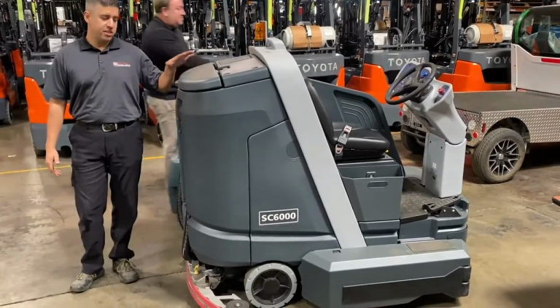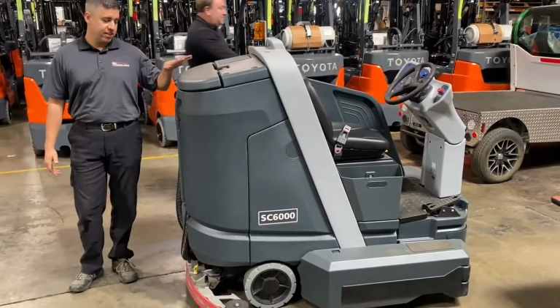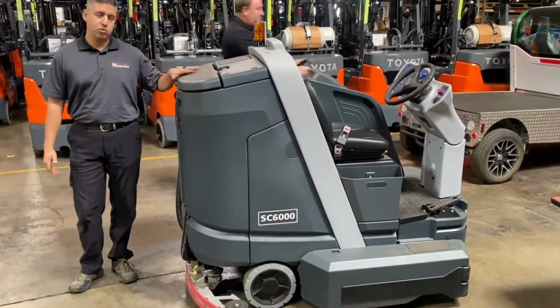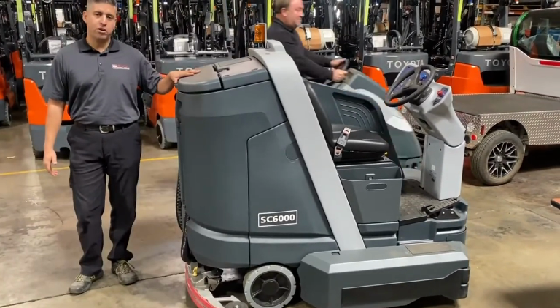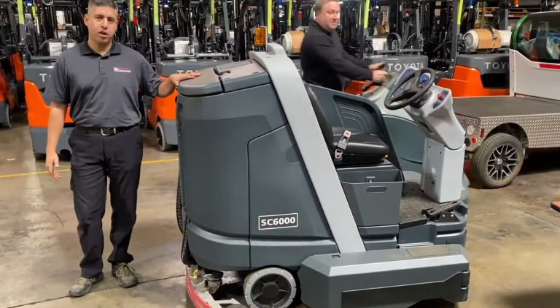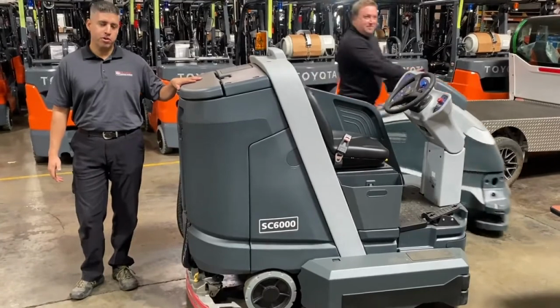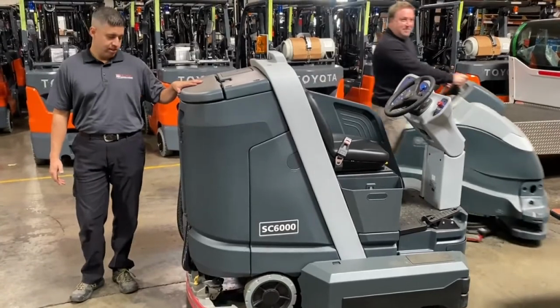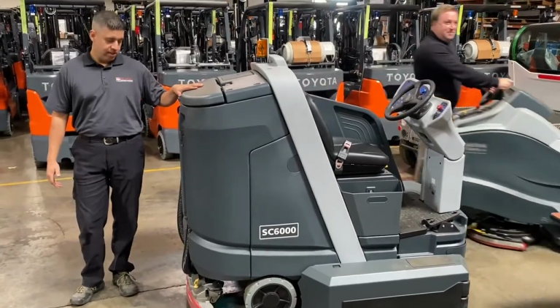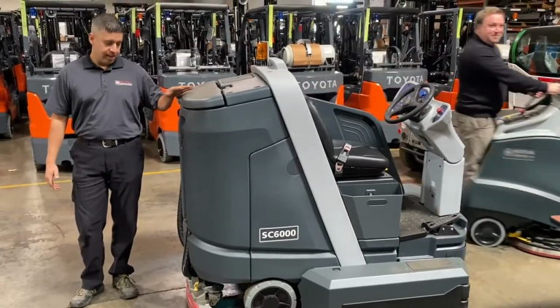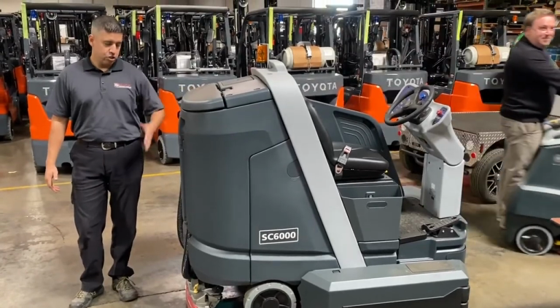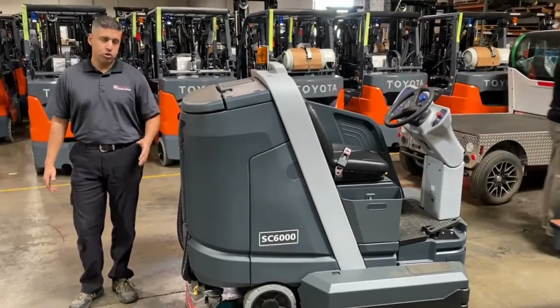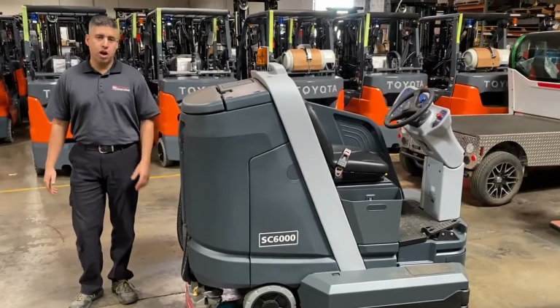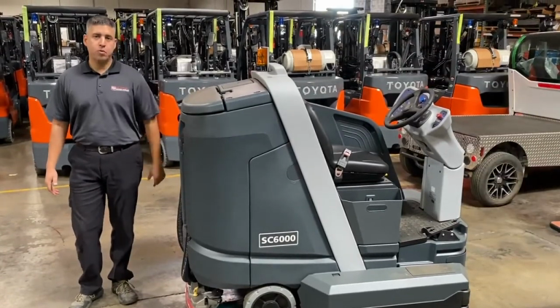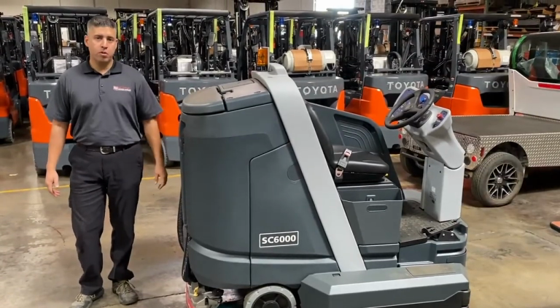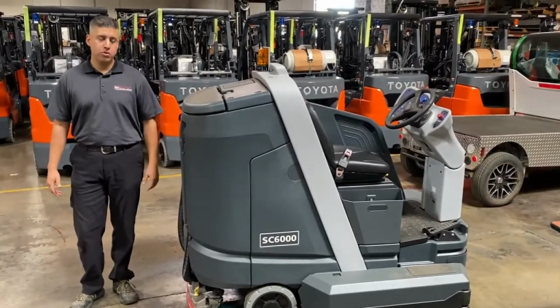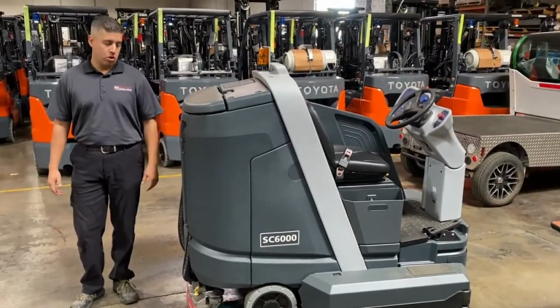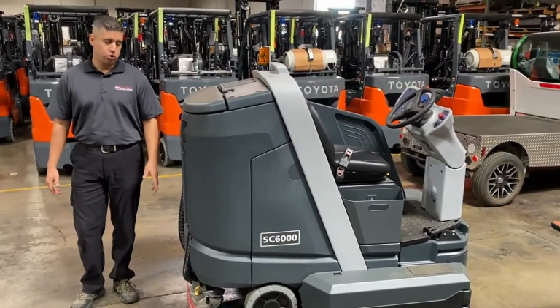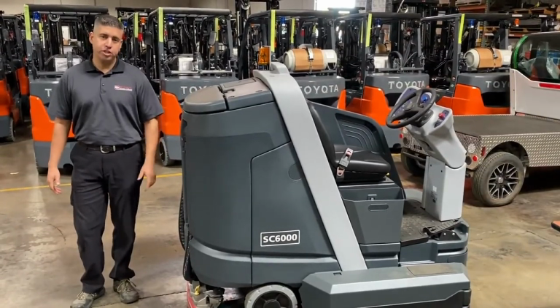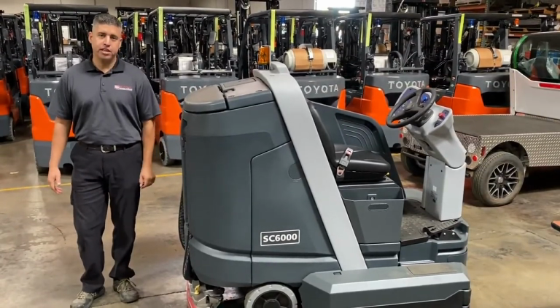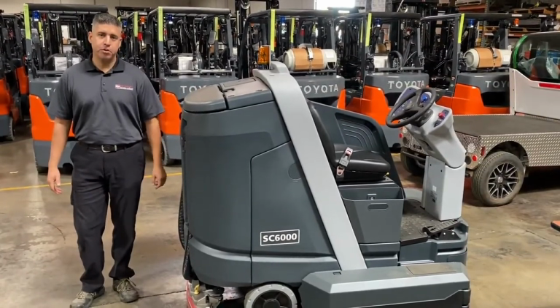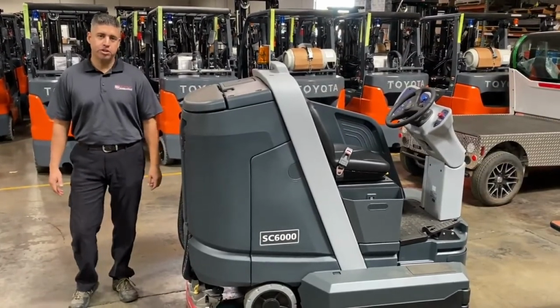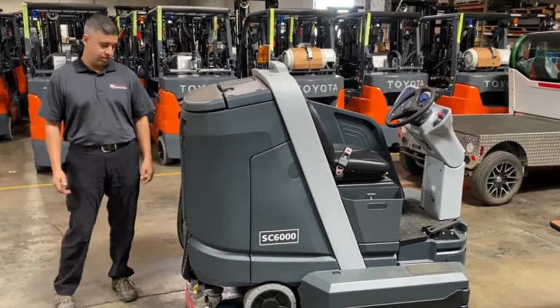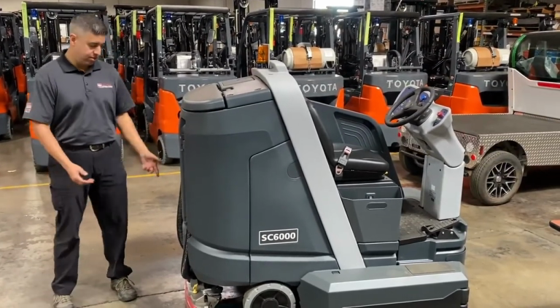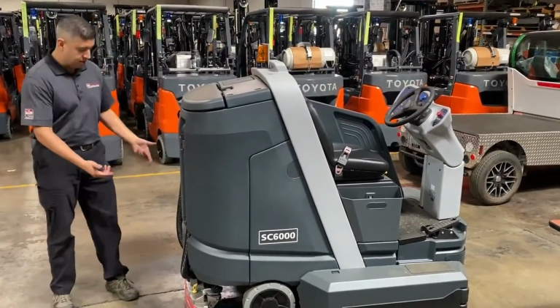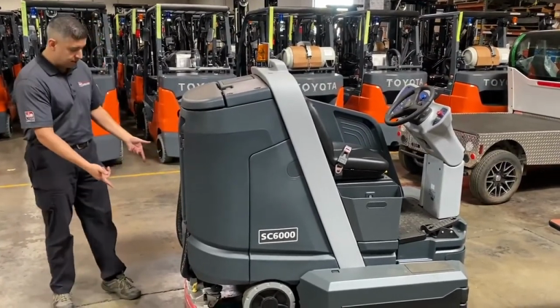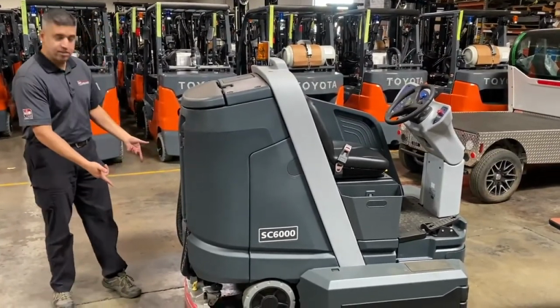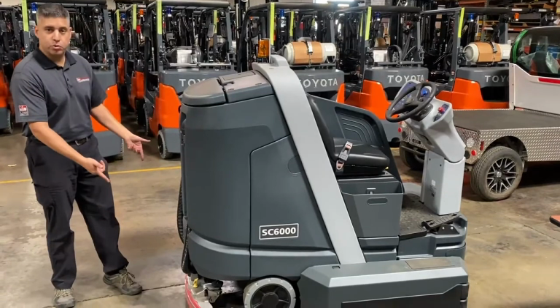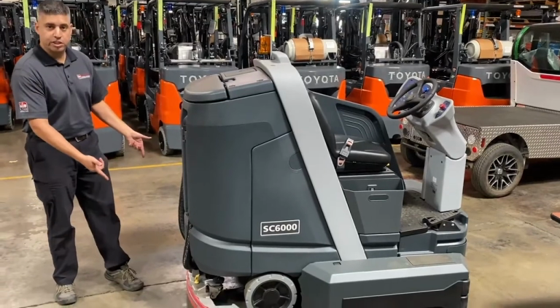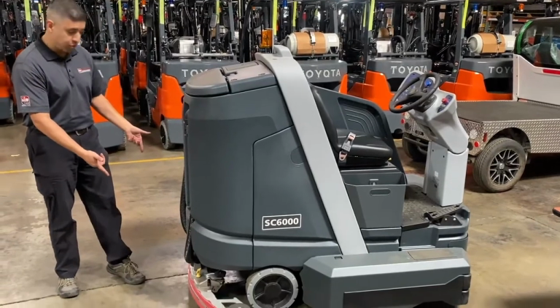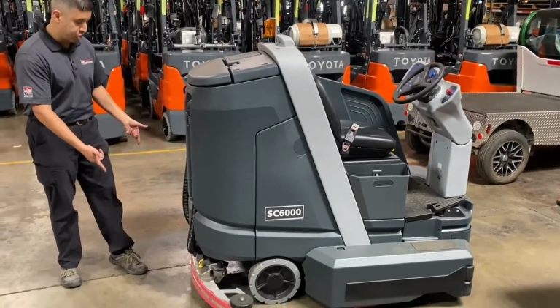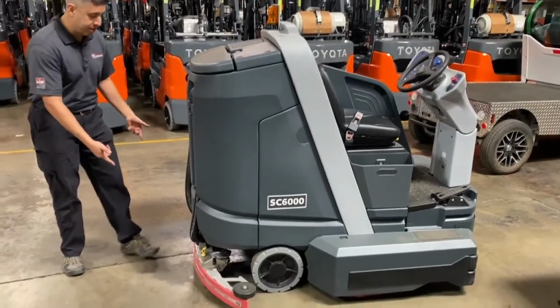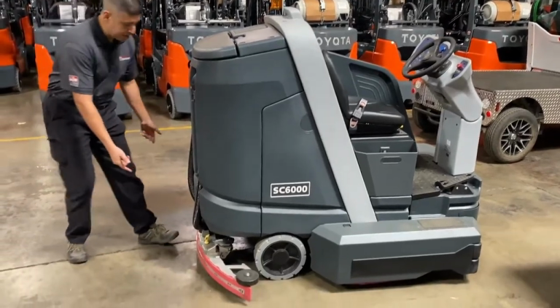Specifically this rider scrubber. The two most common wearables are squeegees and the brushes. This is the rear squeegee behind me.